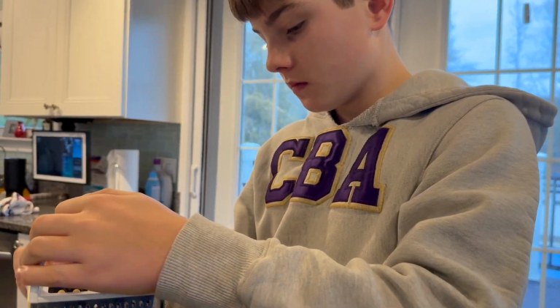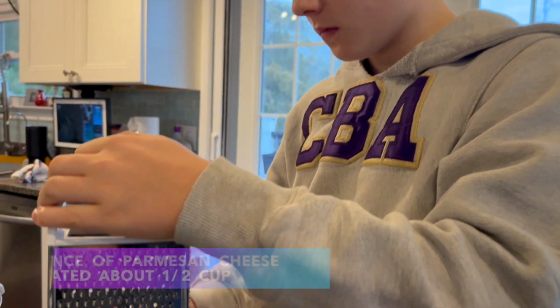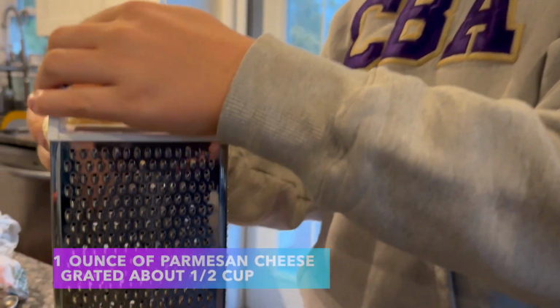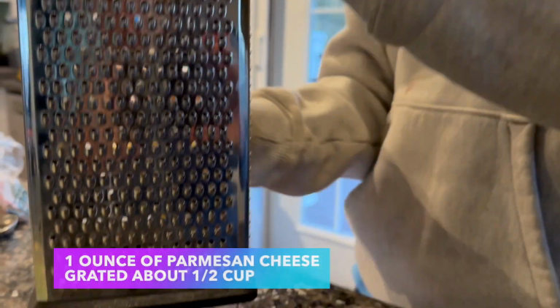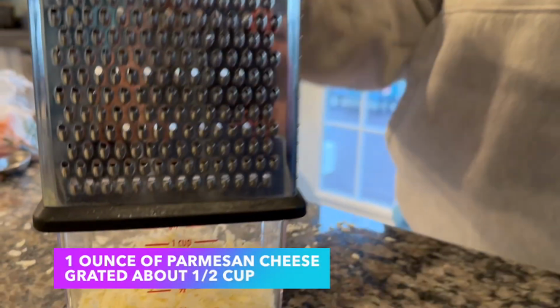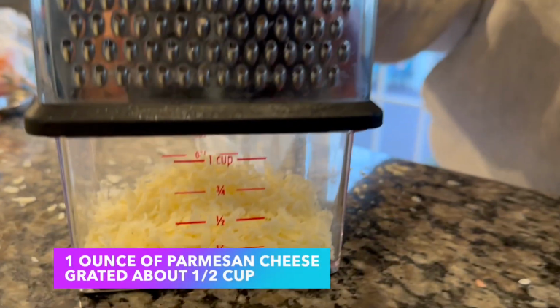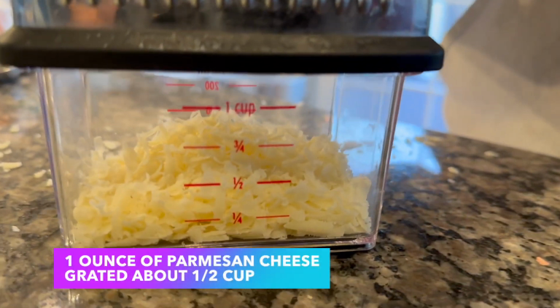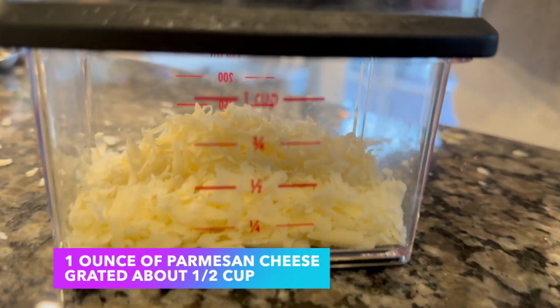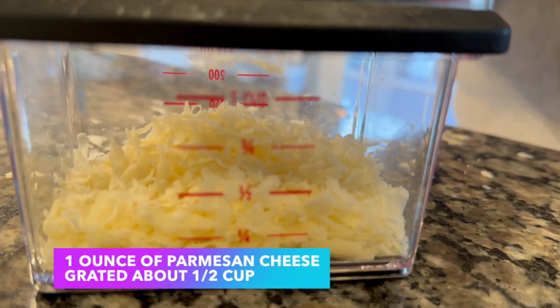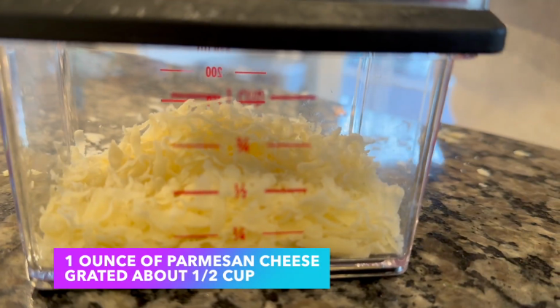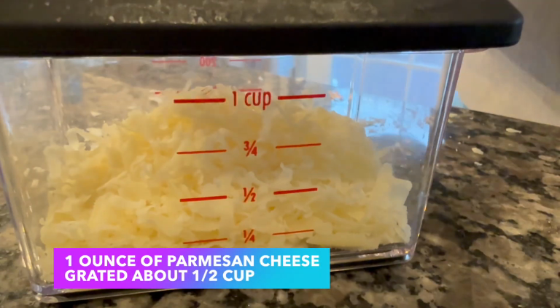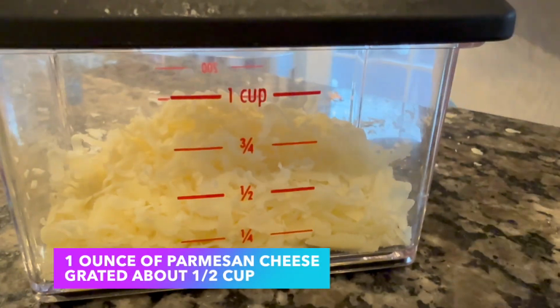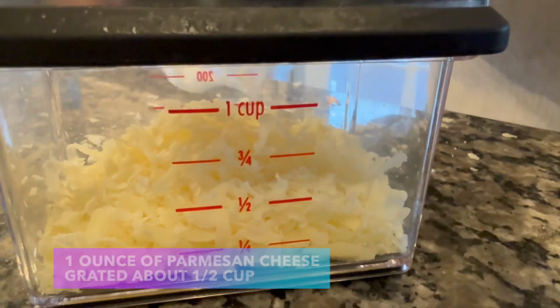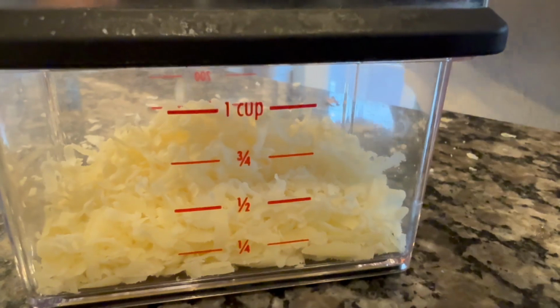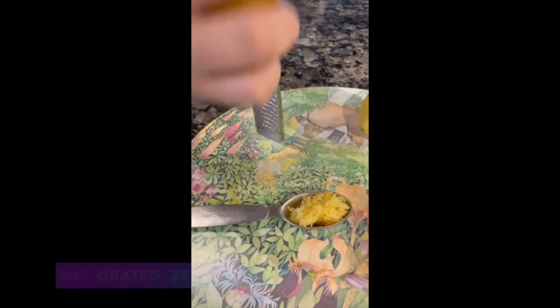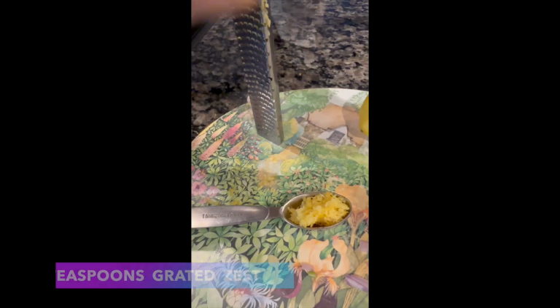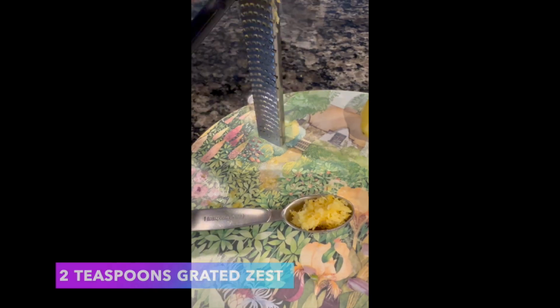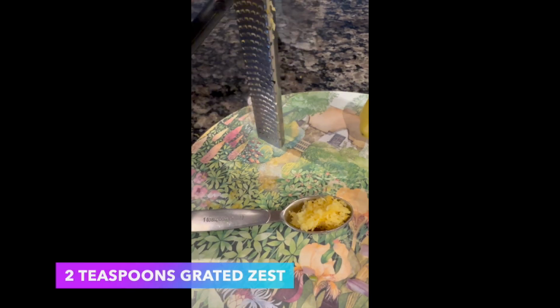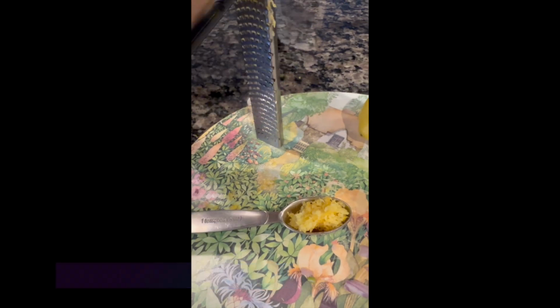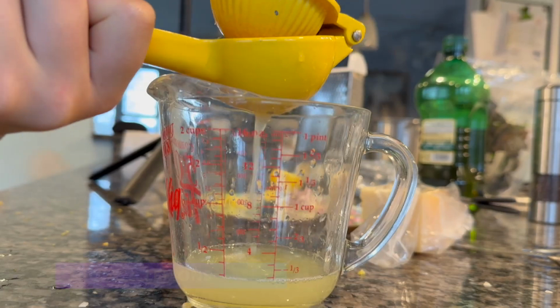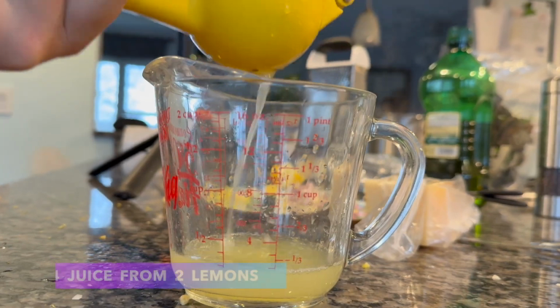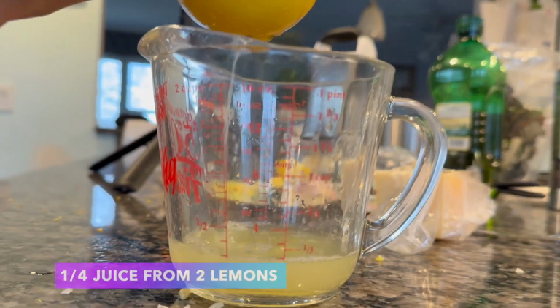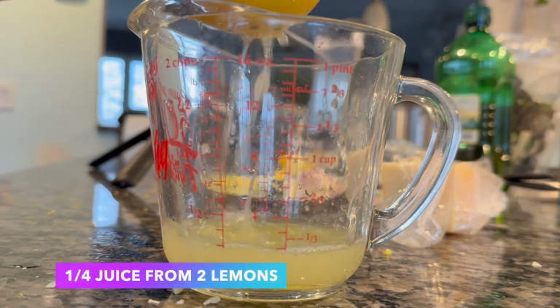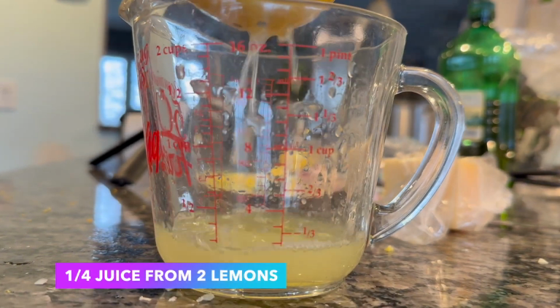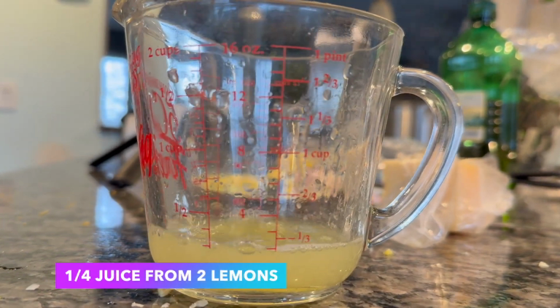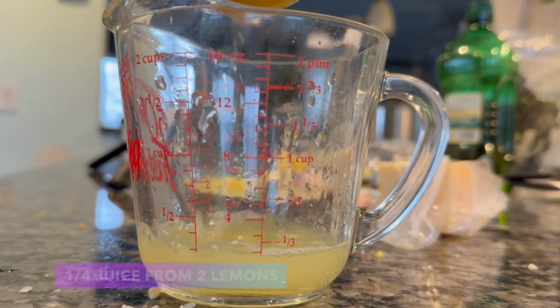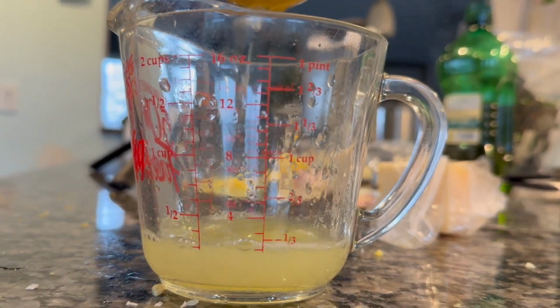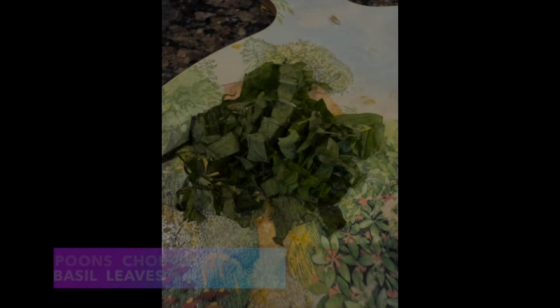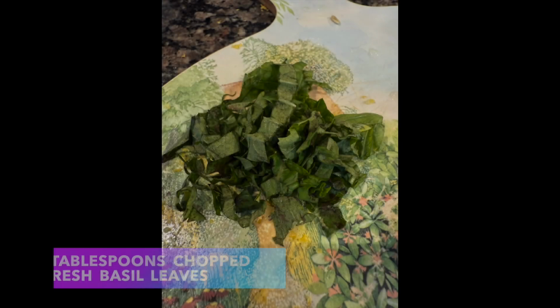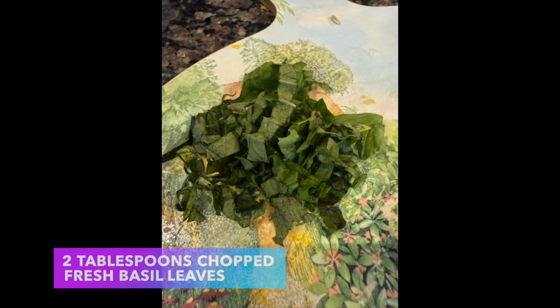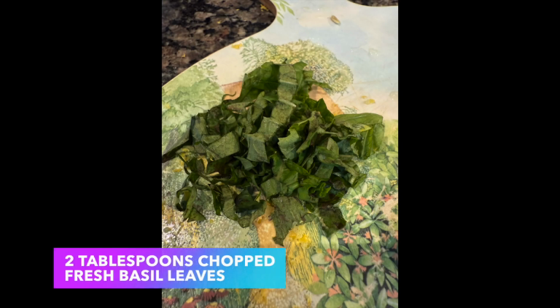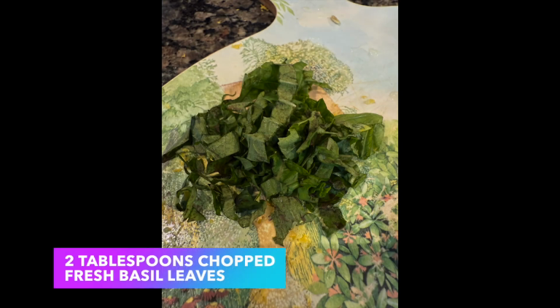One ounce of parmesan cheese grated, about half a cup plus extra for serving, two teaspoons grated zest plus a quarter cup juice from two lemons, and two tablespoons chopped fresh basil leaves.